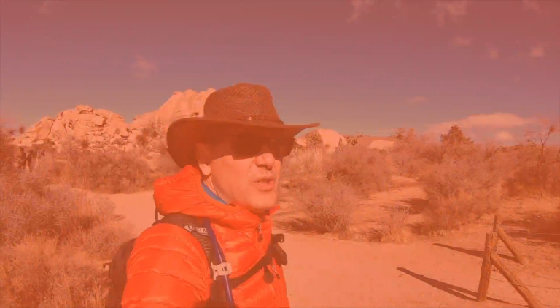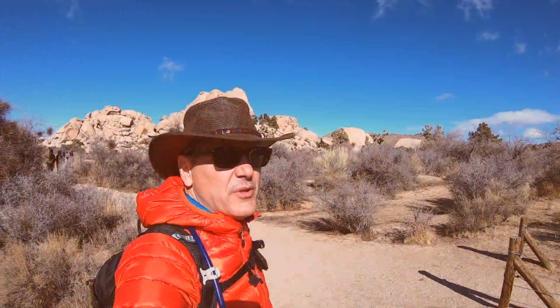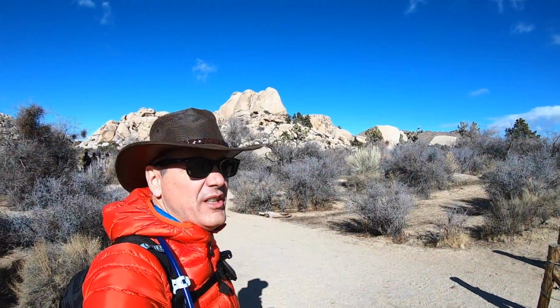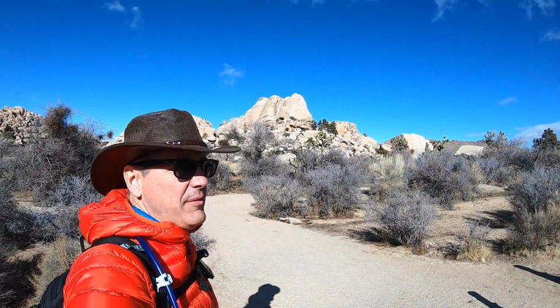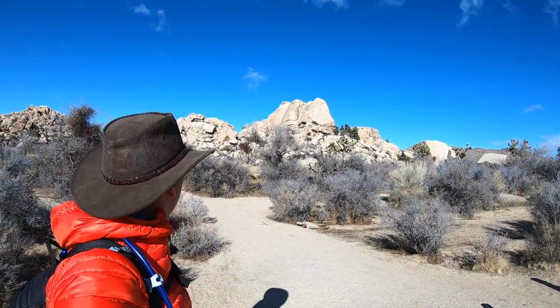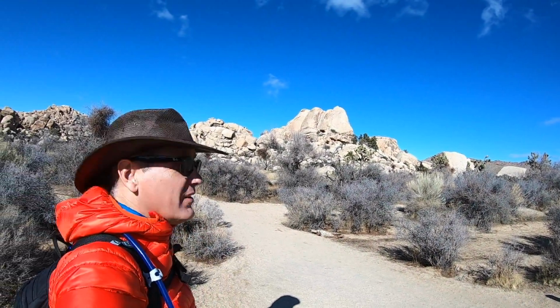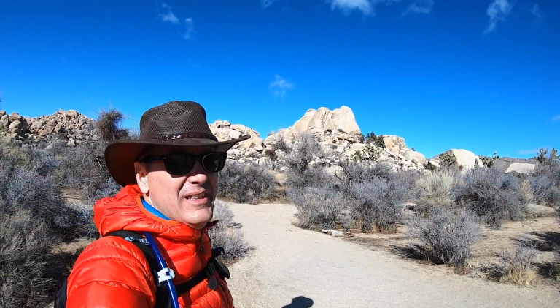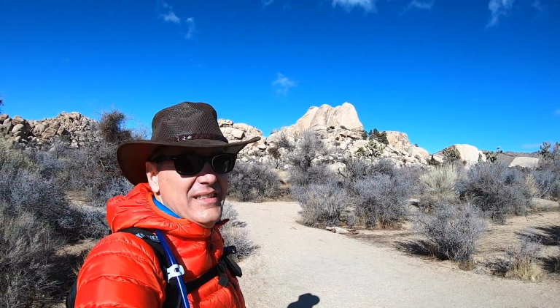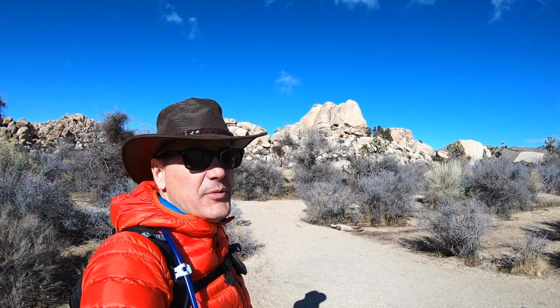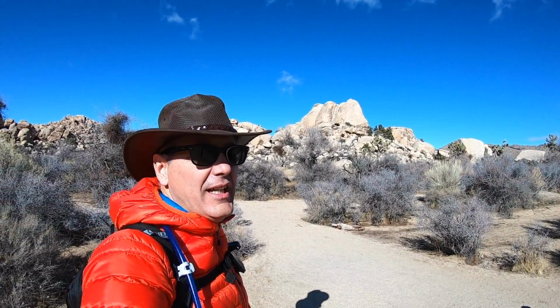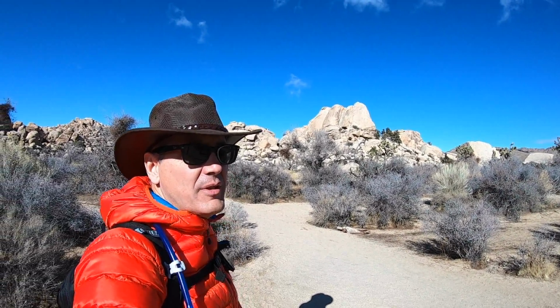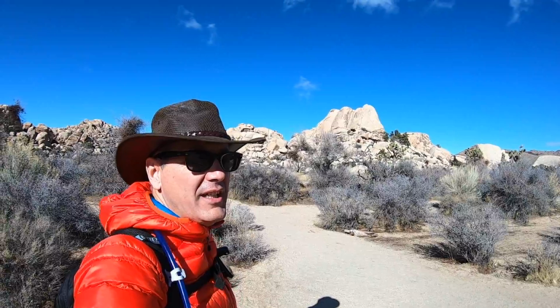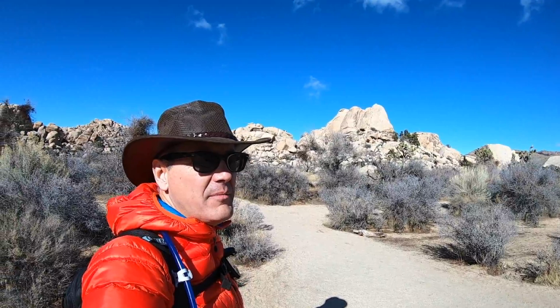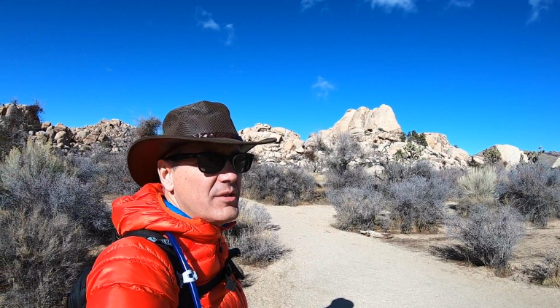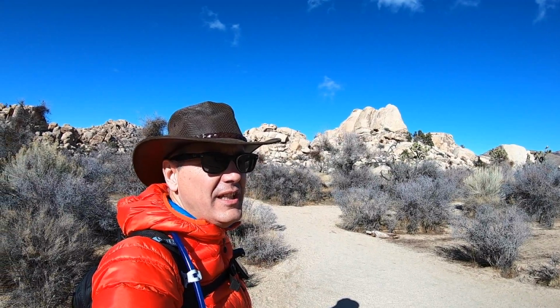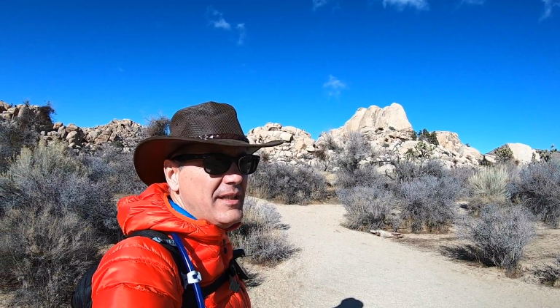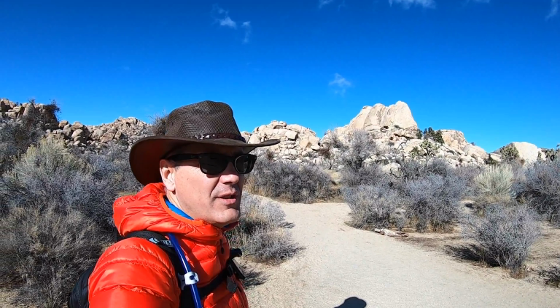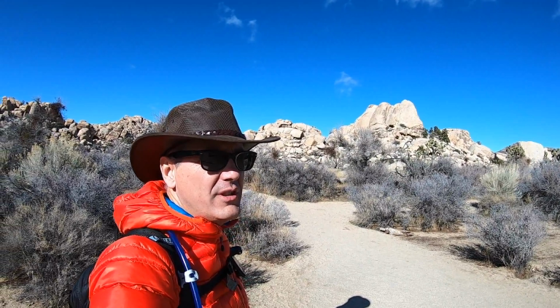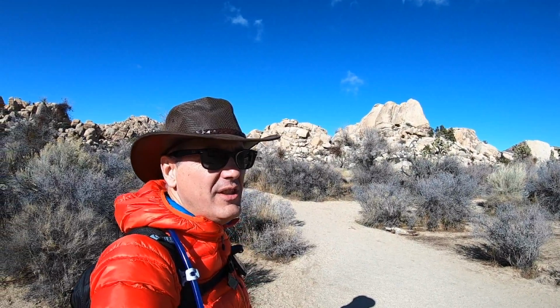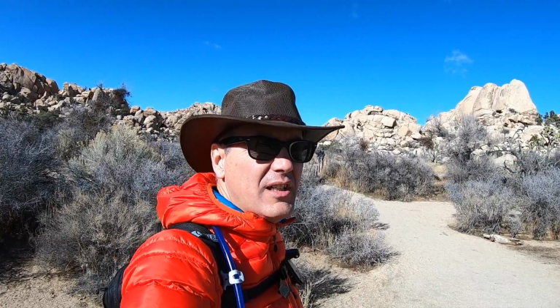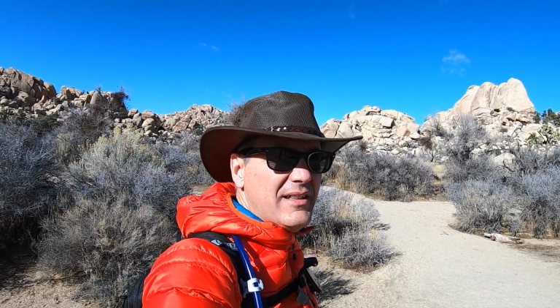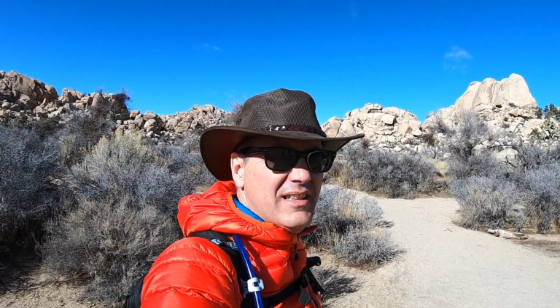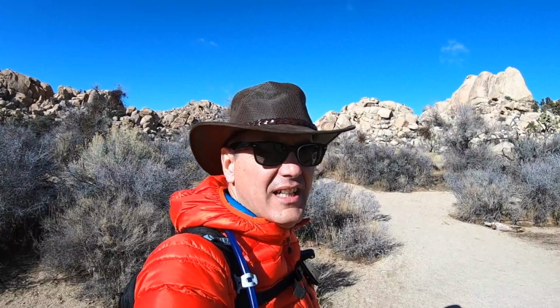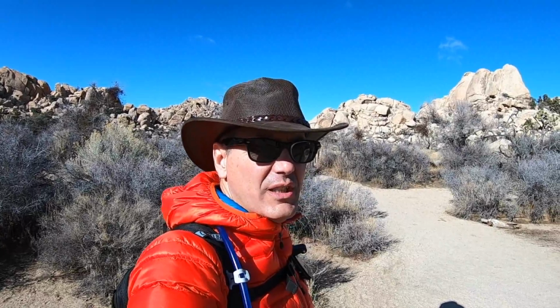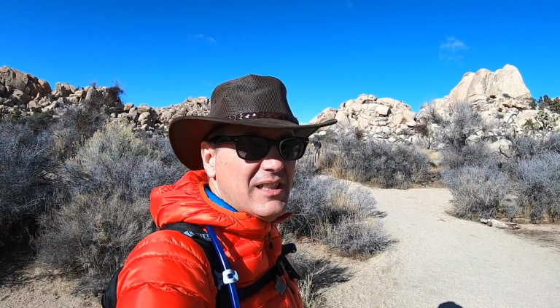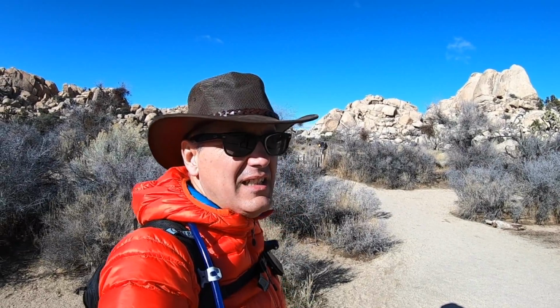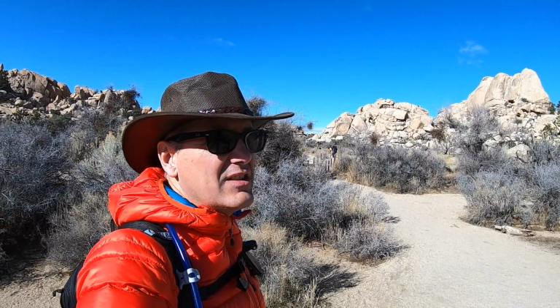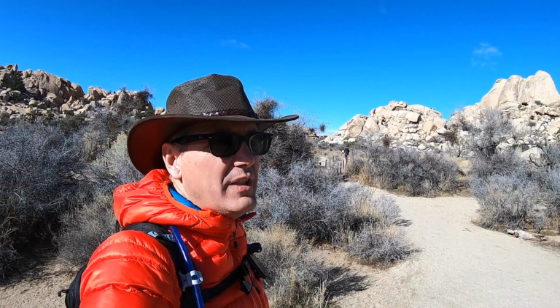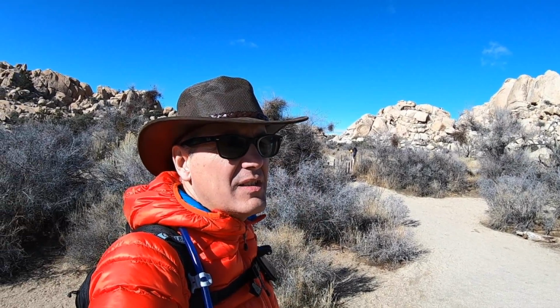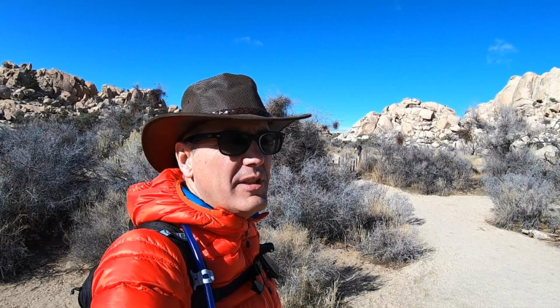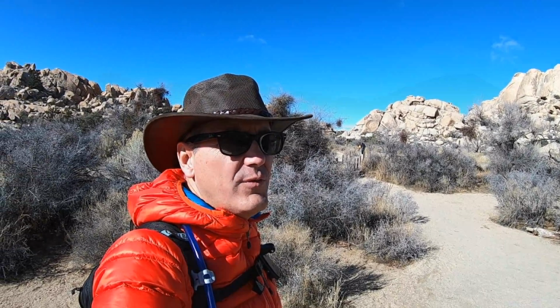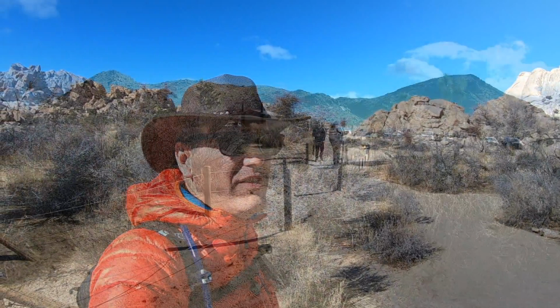Welcome to Outdoors with Jon. Today we are at the Barker Dam Trailhead. We're going to be hiking up Barker Dam and over to the petroglyphs. Today I've got Amanda and Hannah joining me. It's a little windy — probably in the mid 40s.